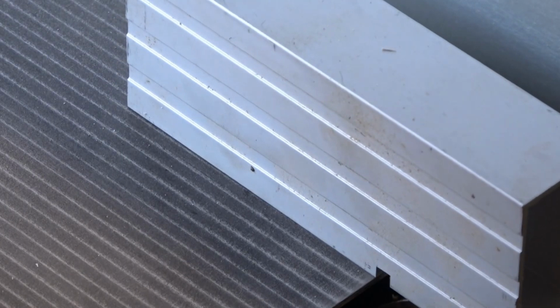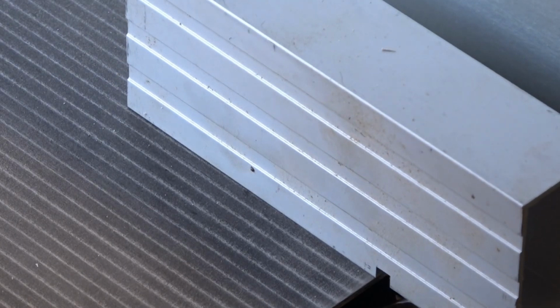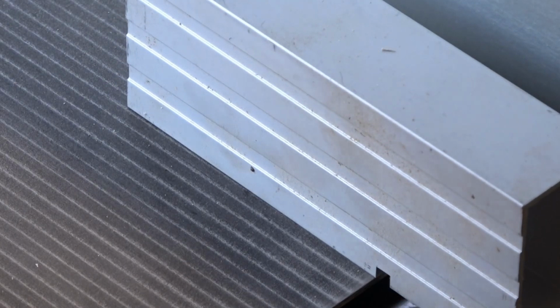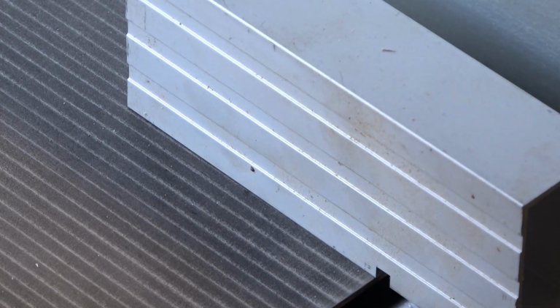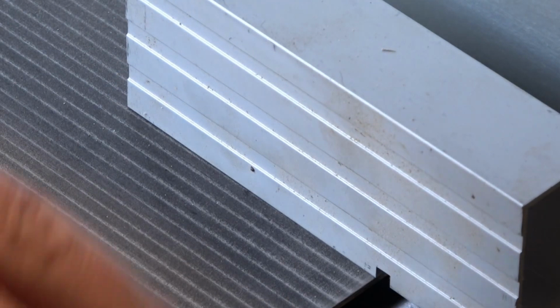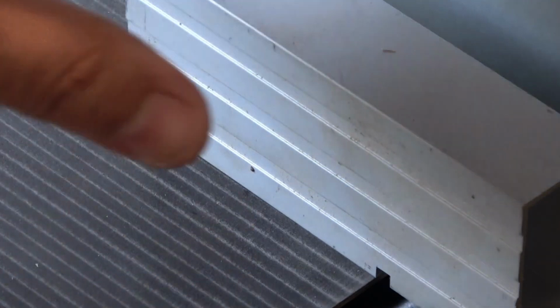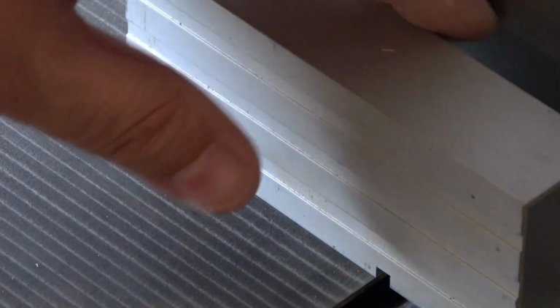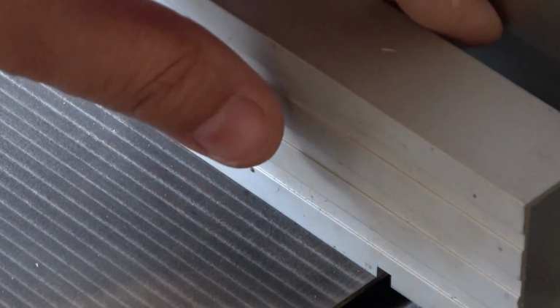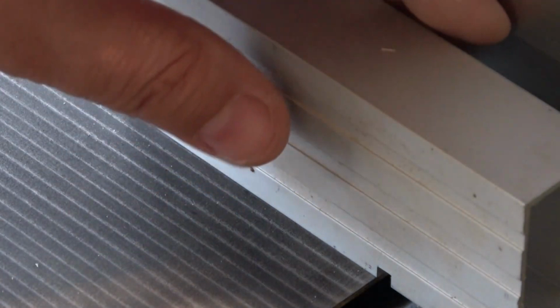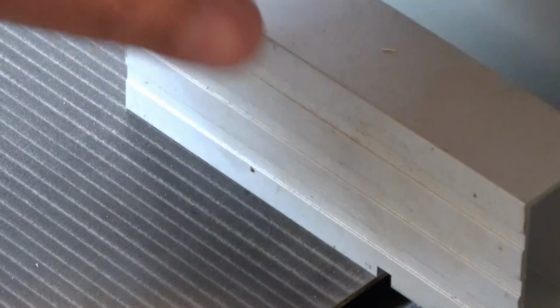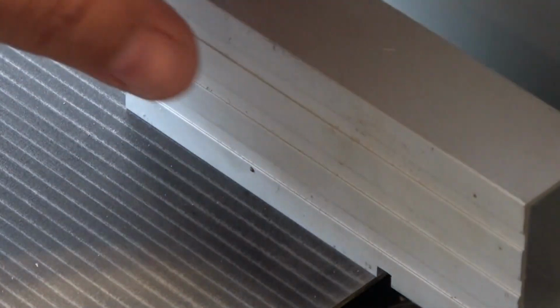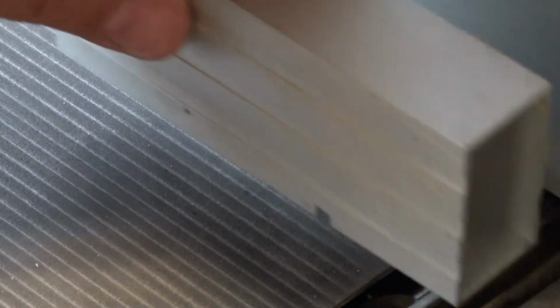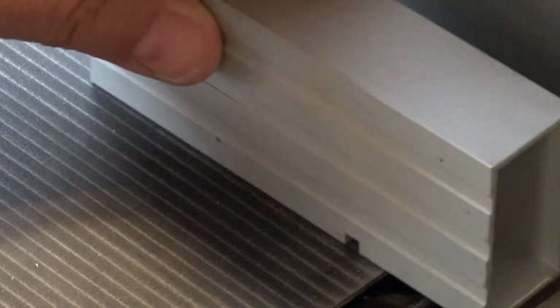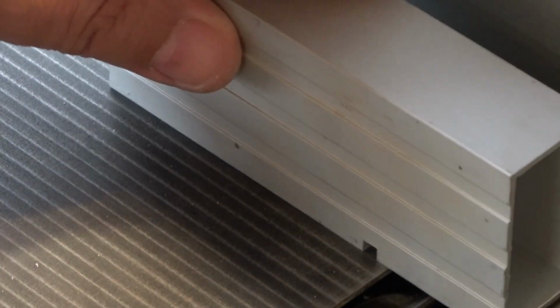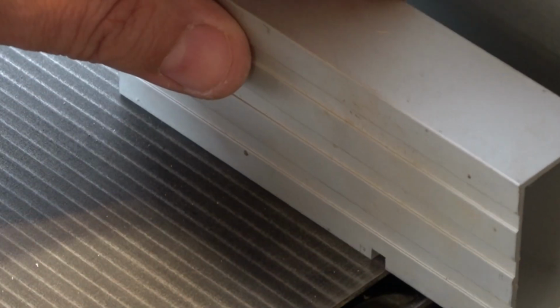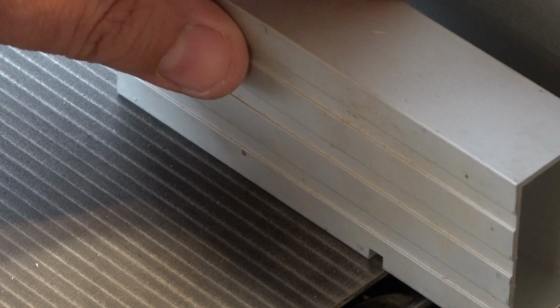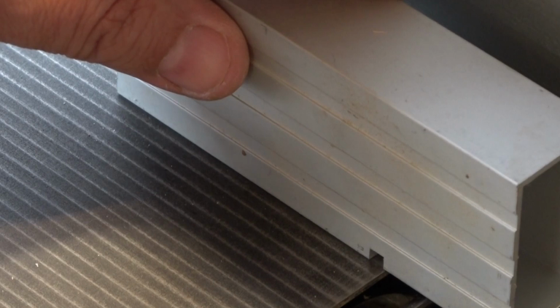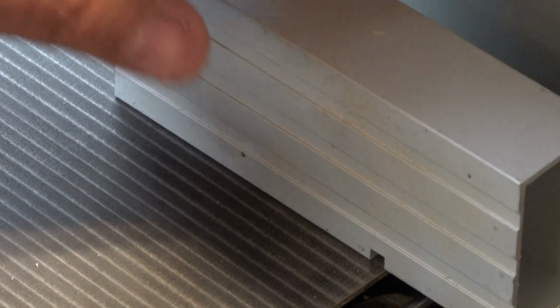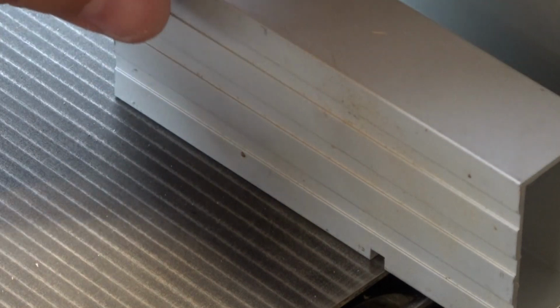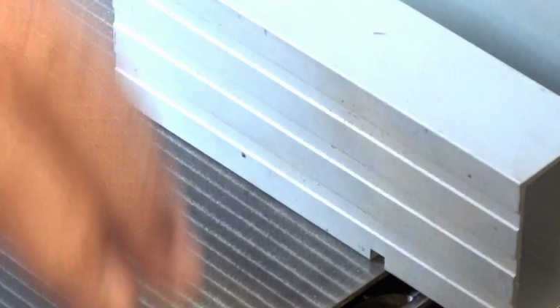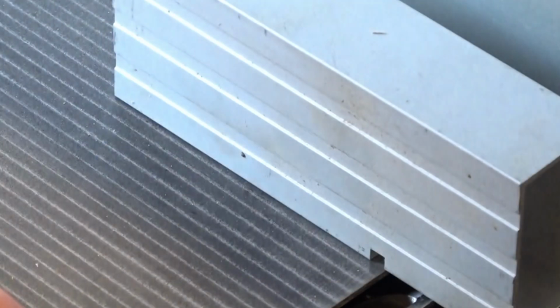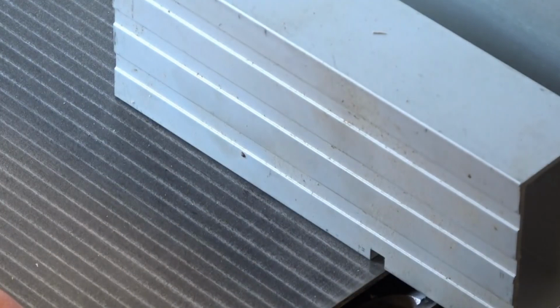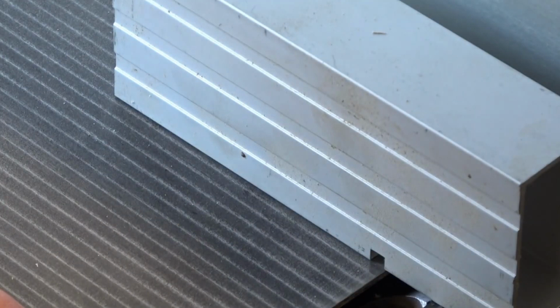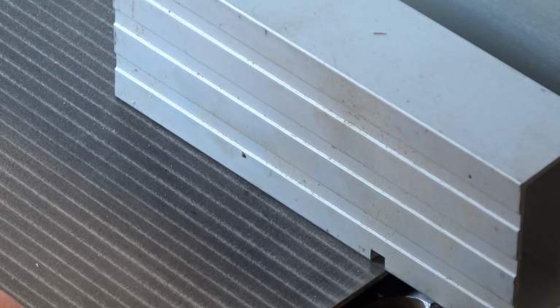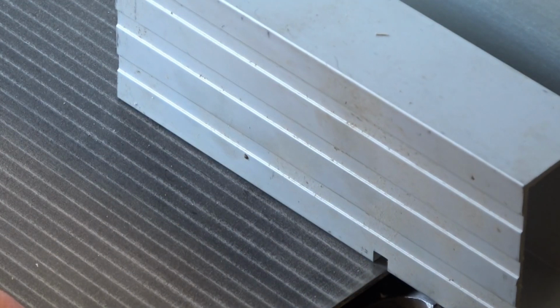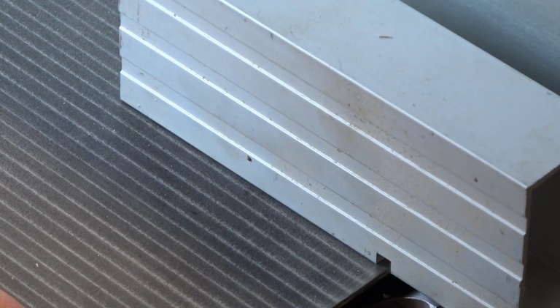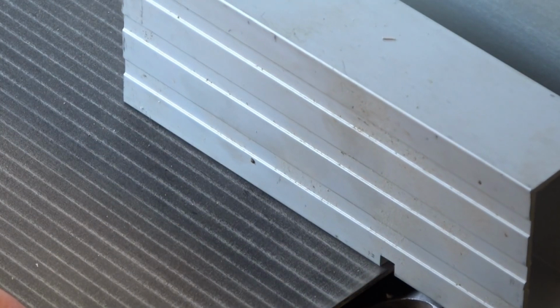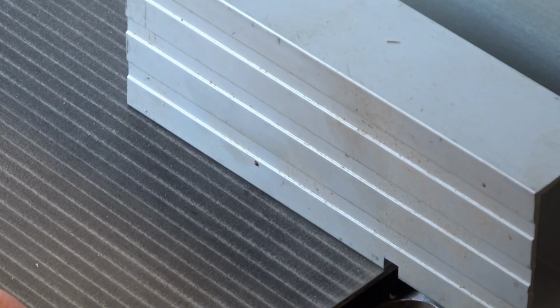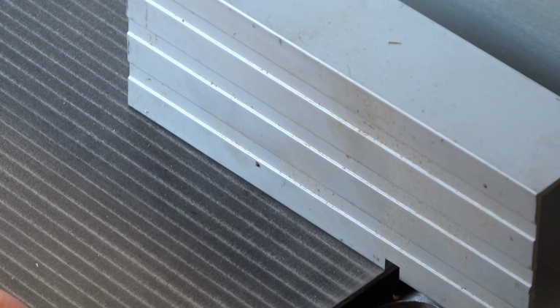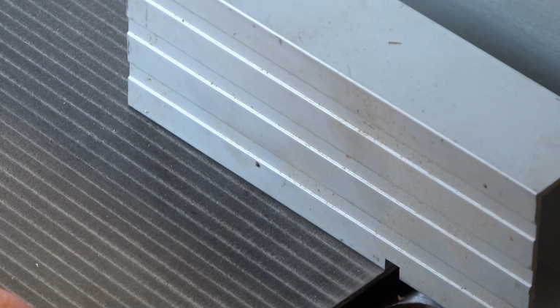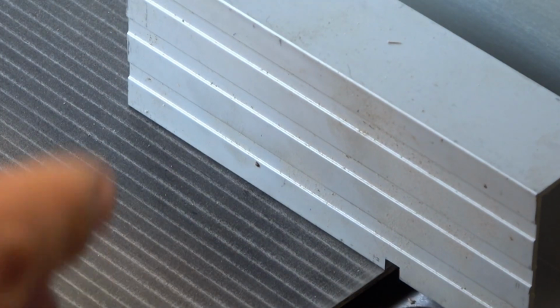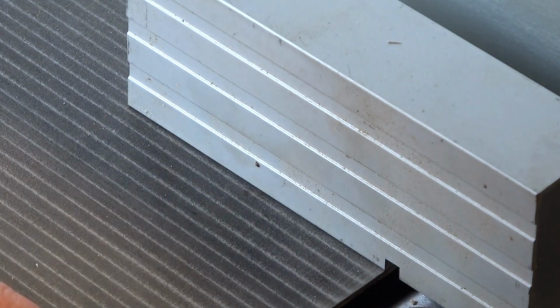The blade will just catch the block enough to move it forward, and it should hopefully move it forward exactly four millimeters. If it's more than four millimeters your blade is sticking out too much; if it's less then it's not sticking out enough. So when every part of the blade moves that block the same amount, you've got it right.